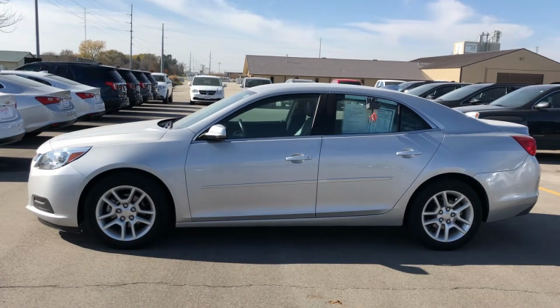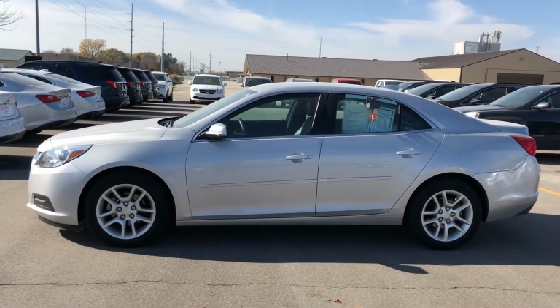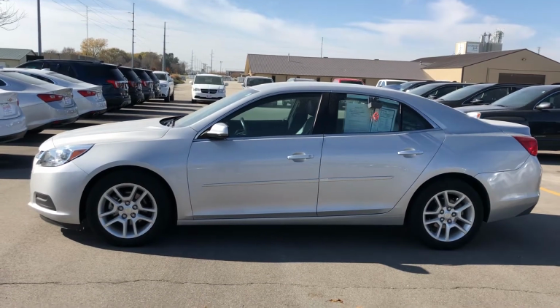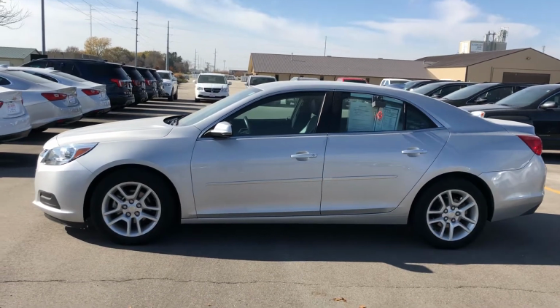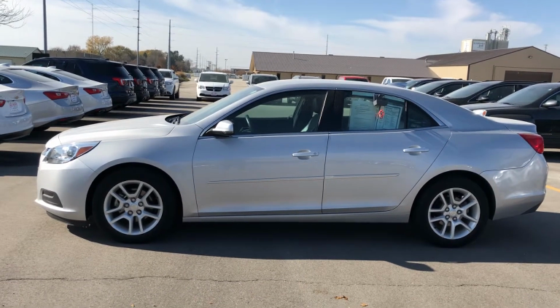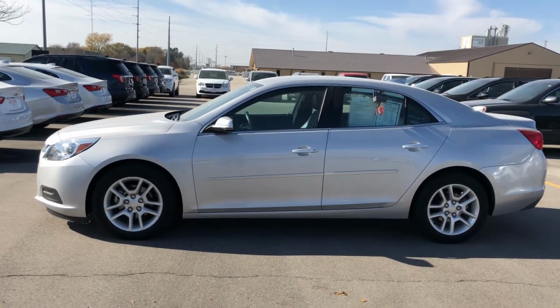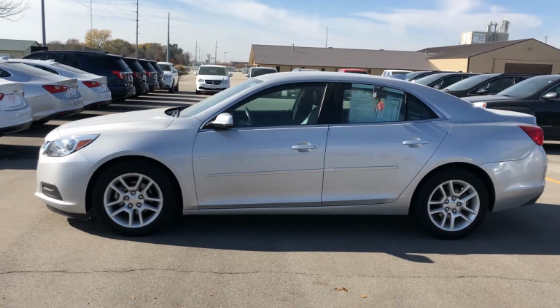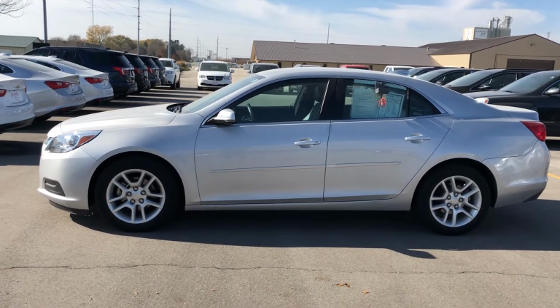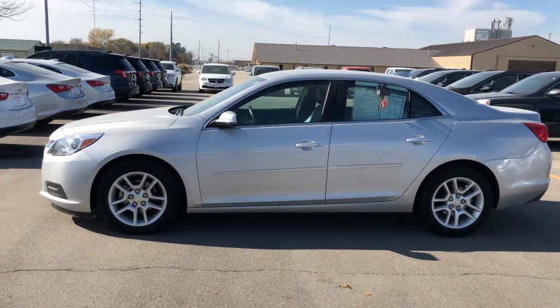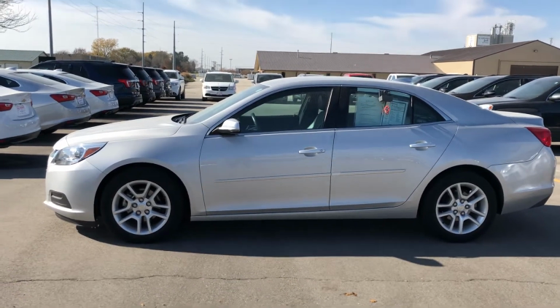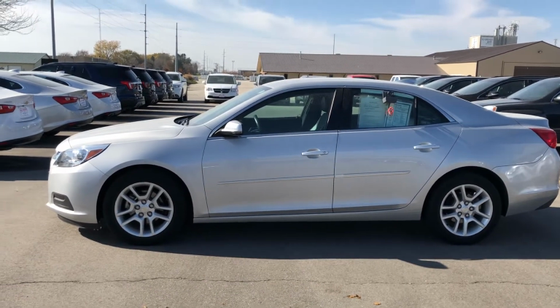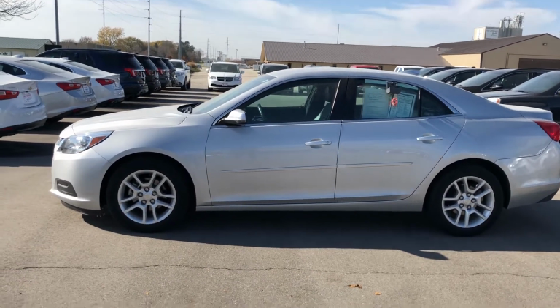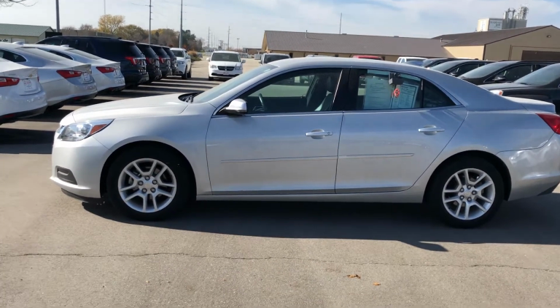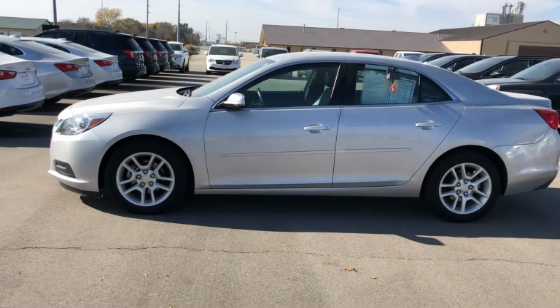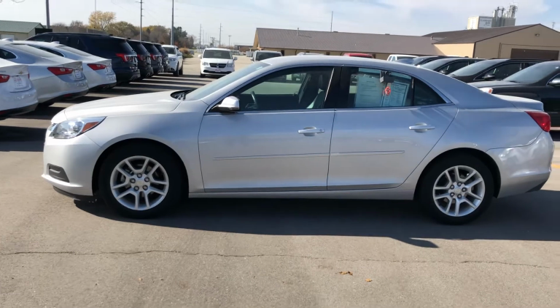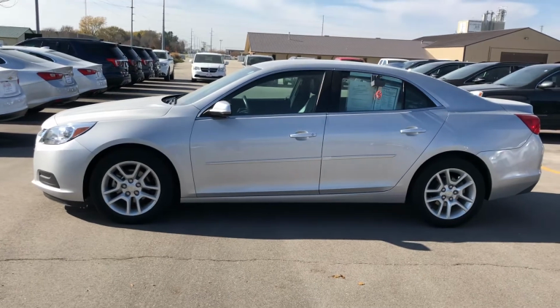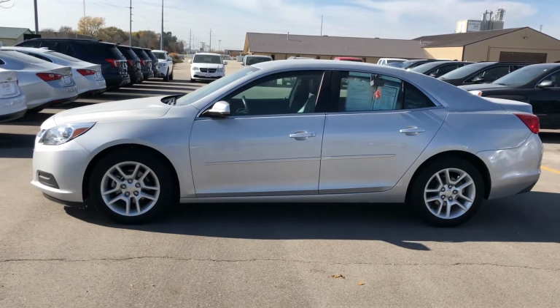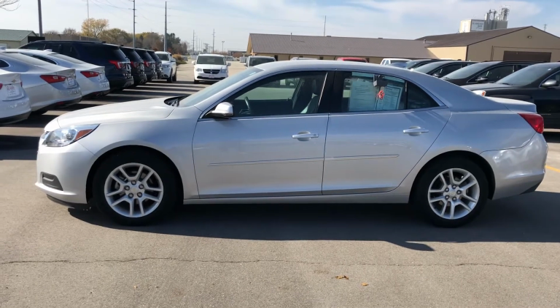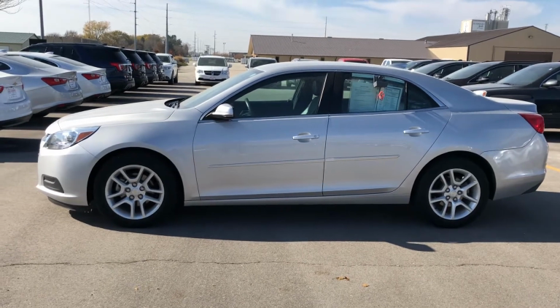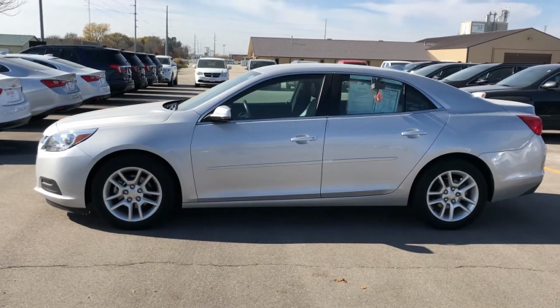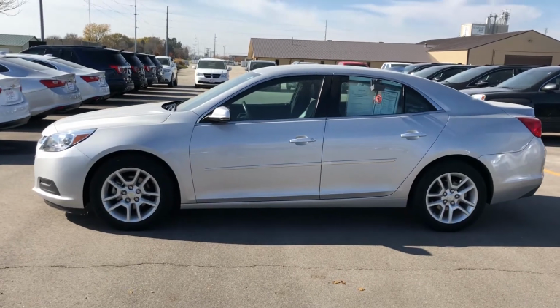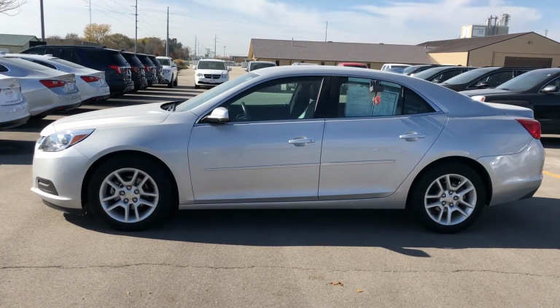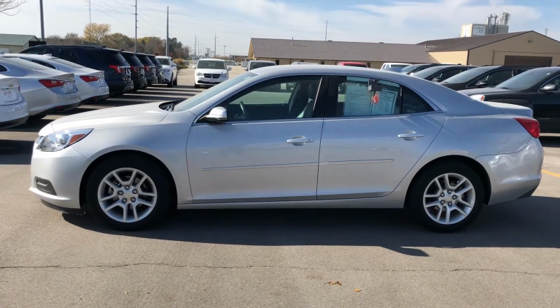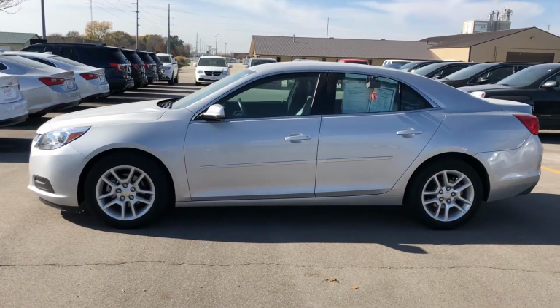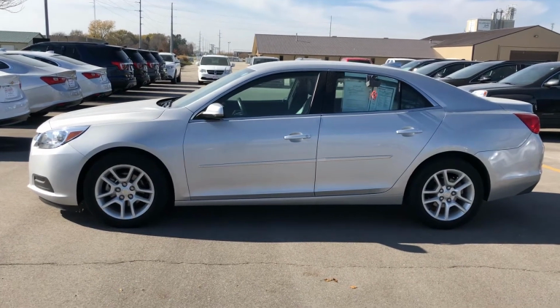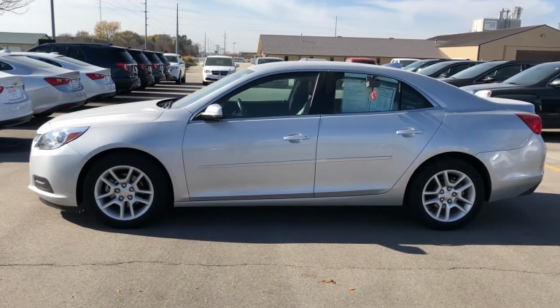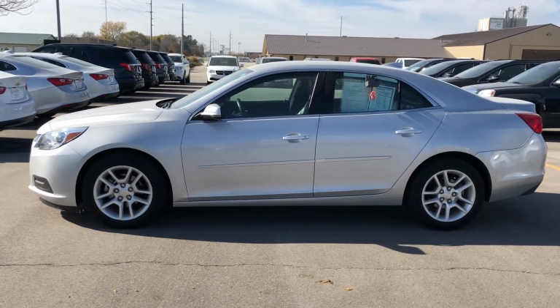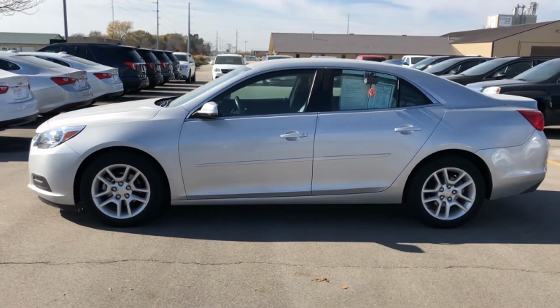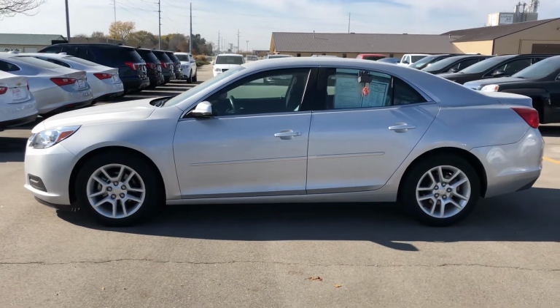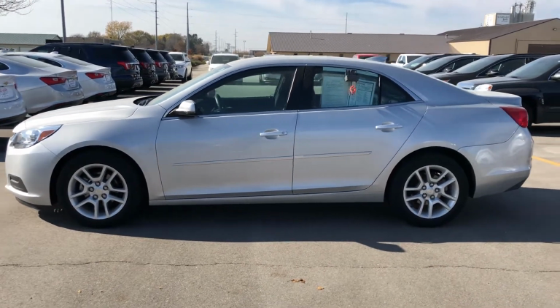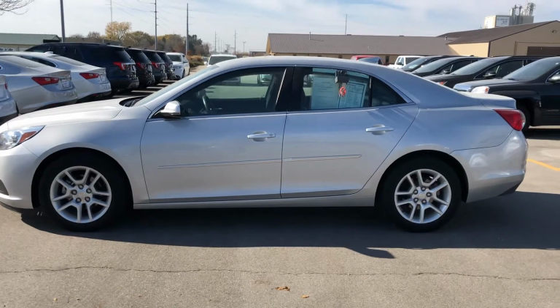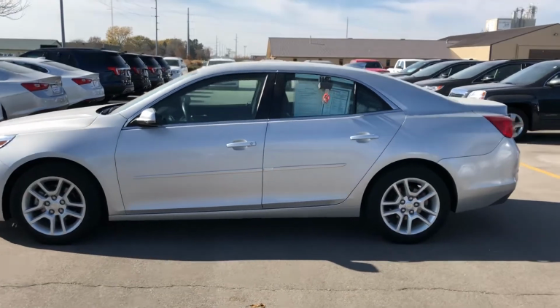Thank you for reaching out to us here at Dale Howard Auto Center on our 2015 Chevy Malibu. Just wanted to do a quick video walk around of this vehicle, kind of give you a better idea of what it's all about.